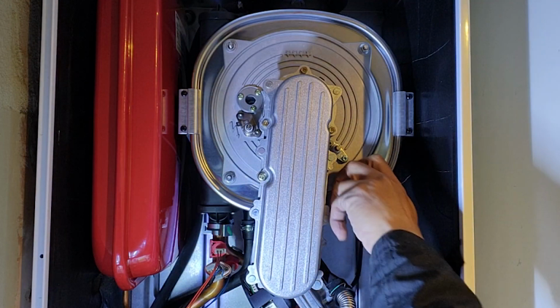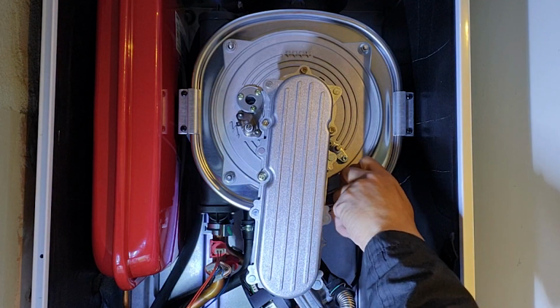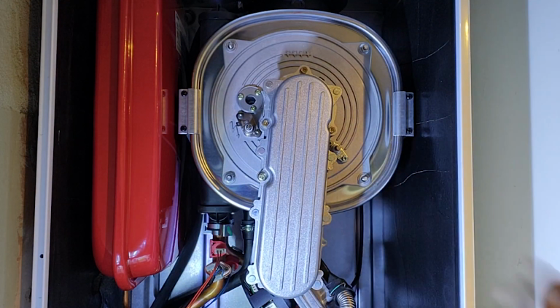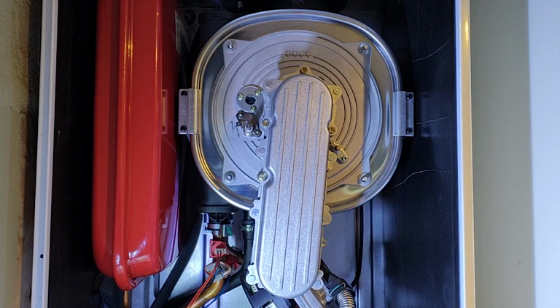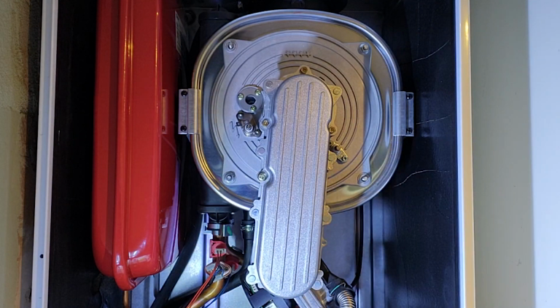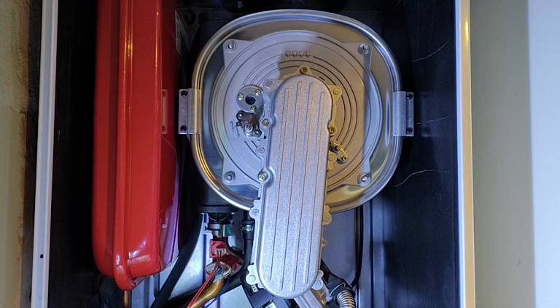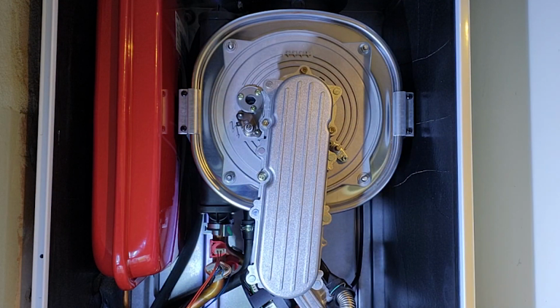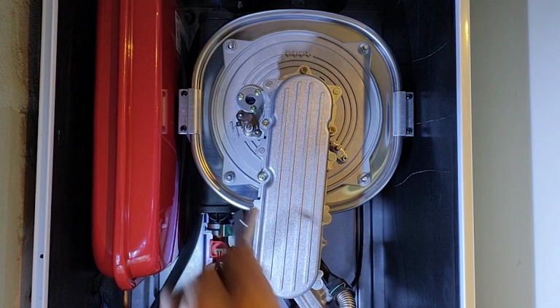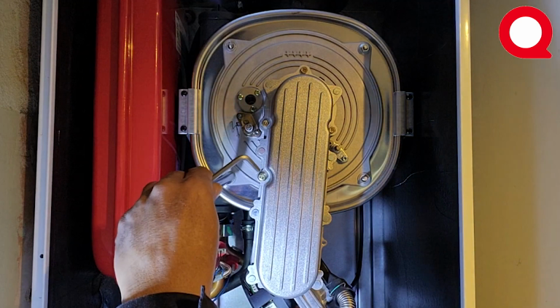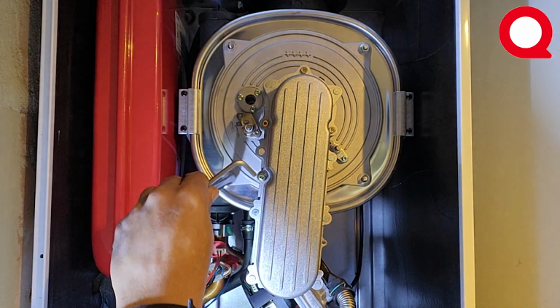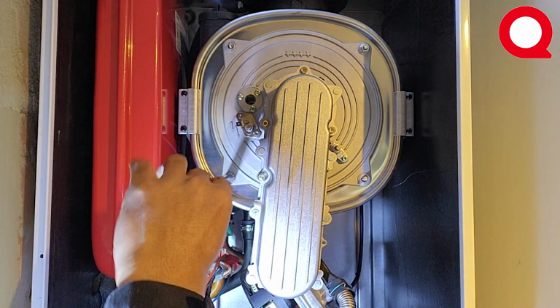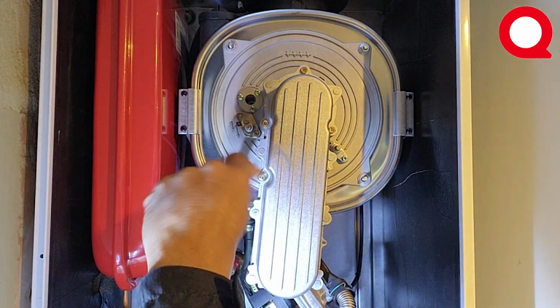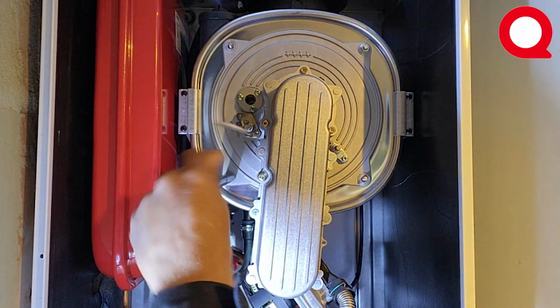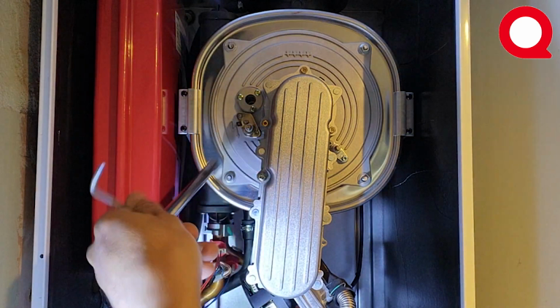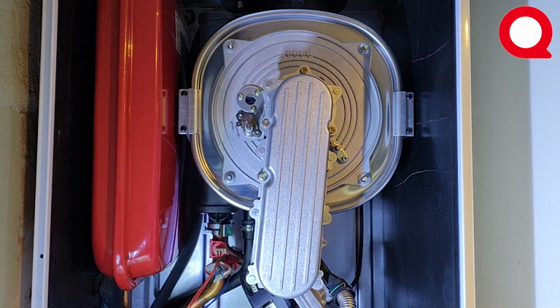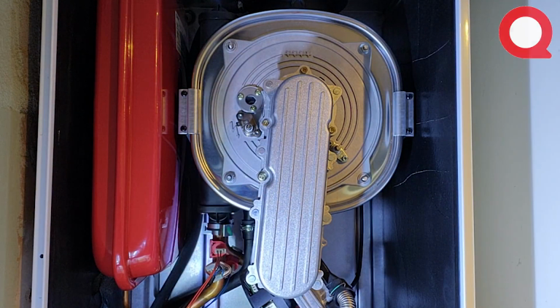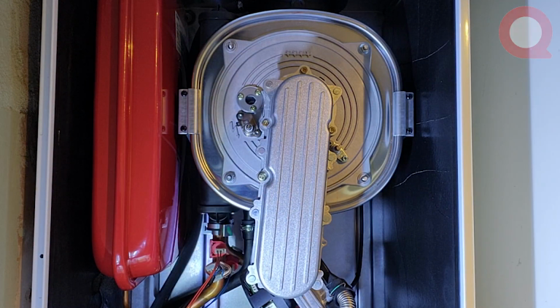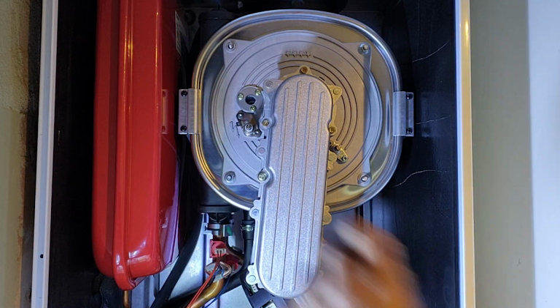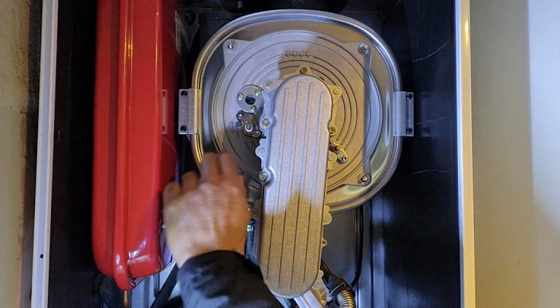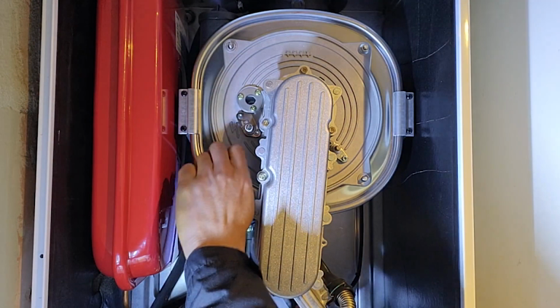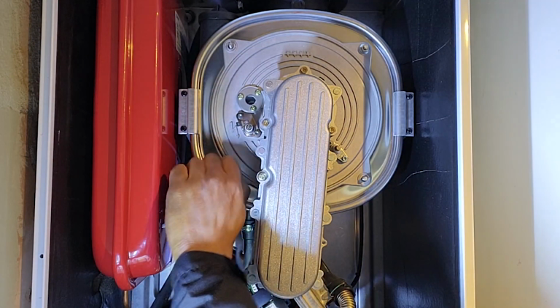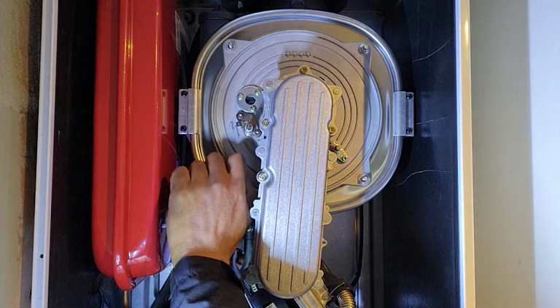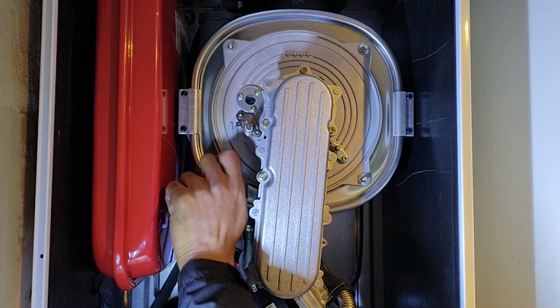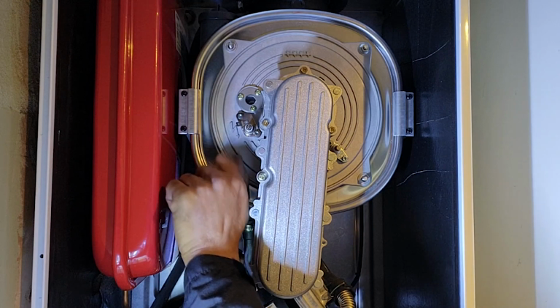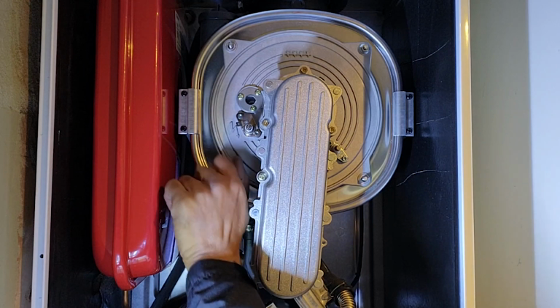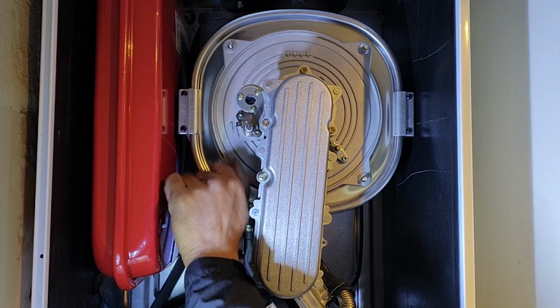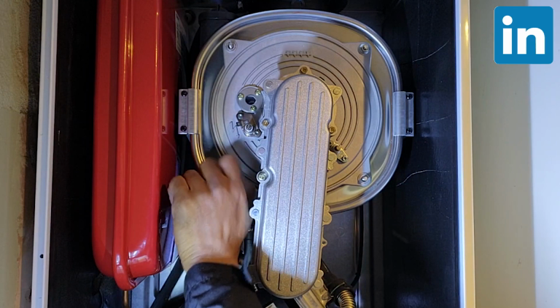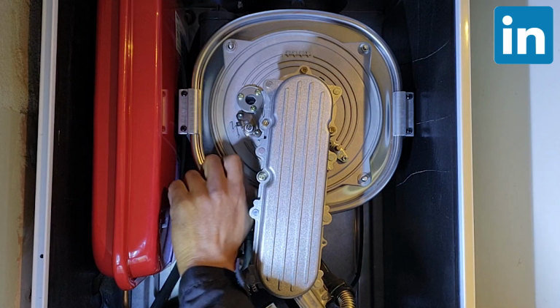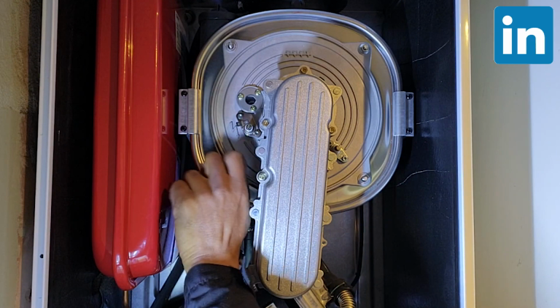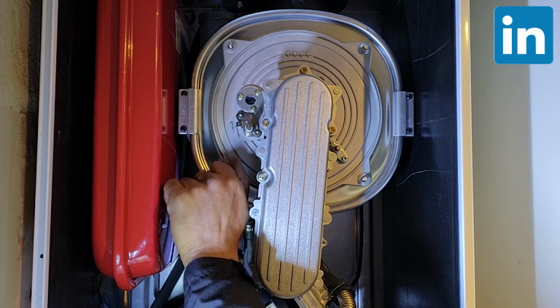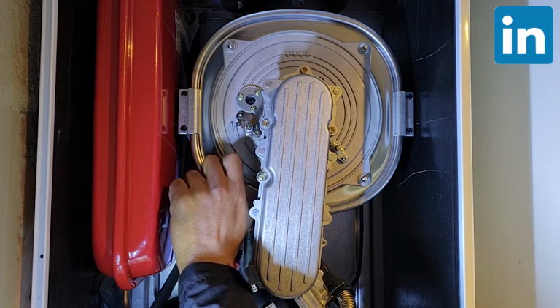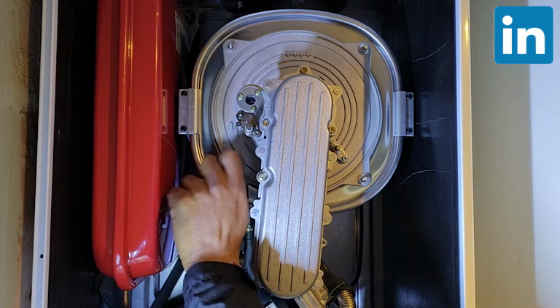Over time, heat exchangers can accumulate dirt and debris, which affects the boiler's efficiency. That's why regular cleaning is essential.